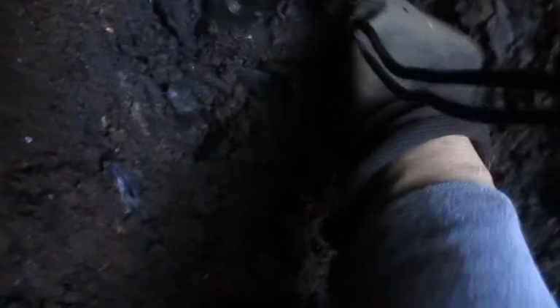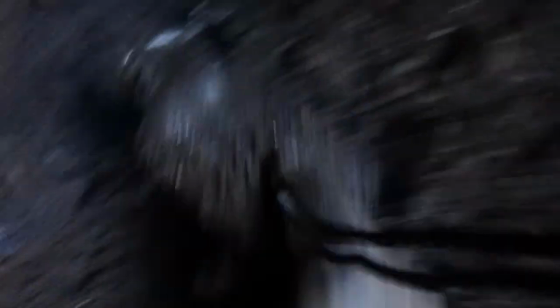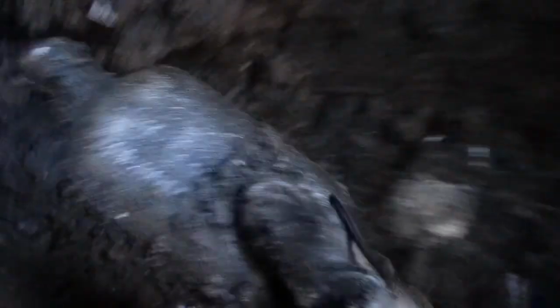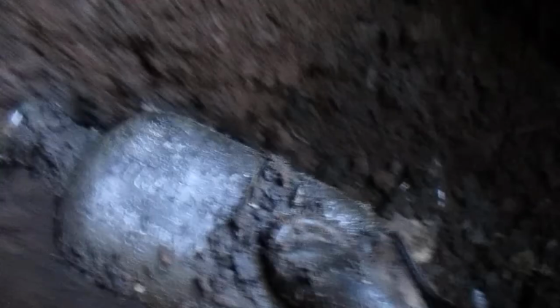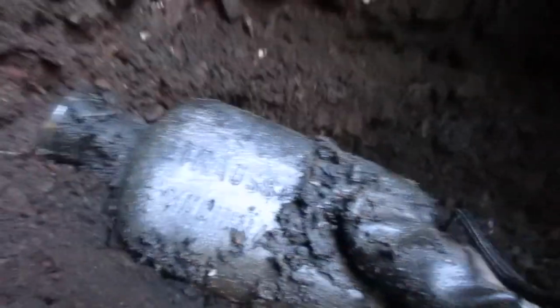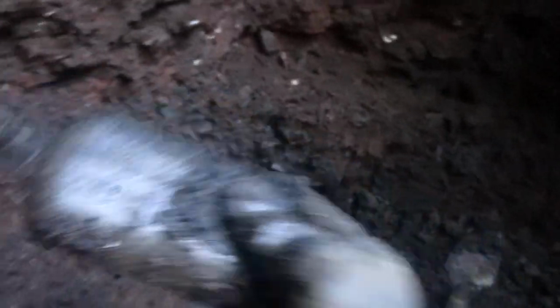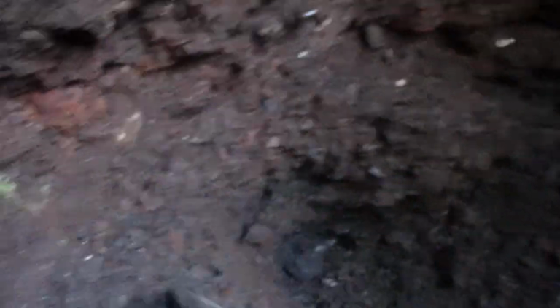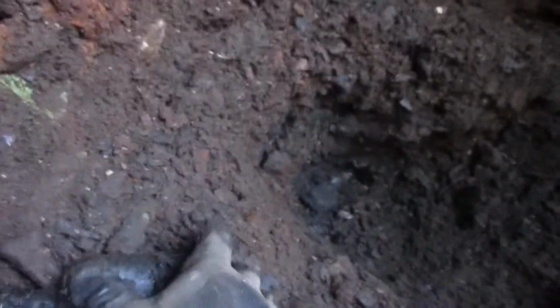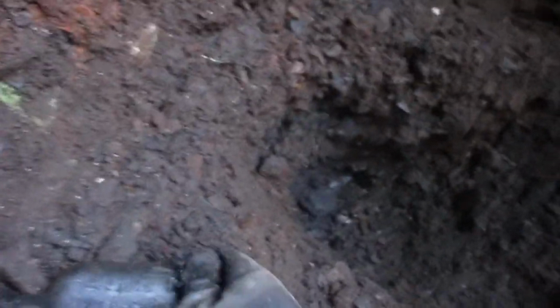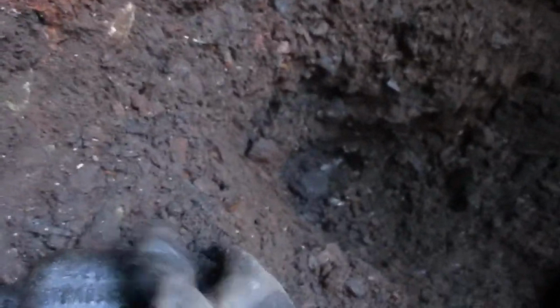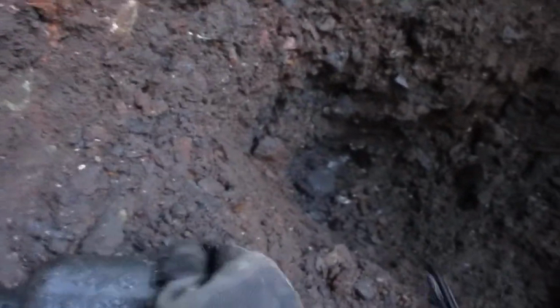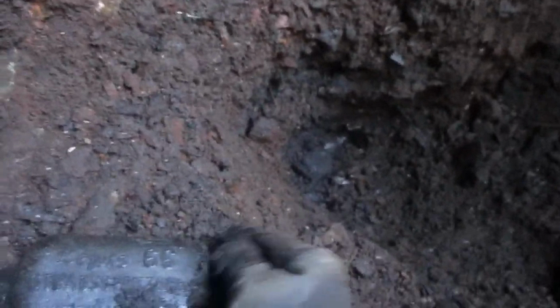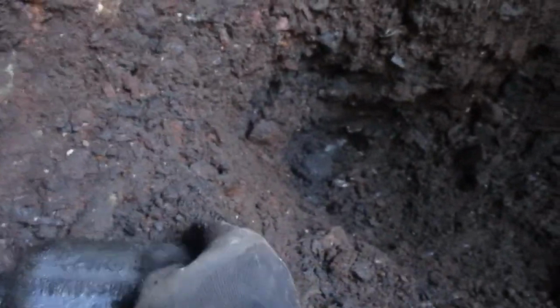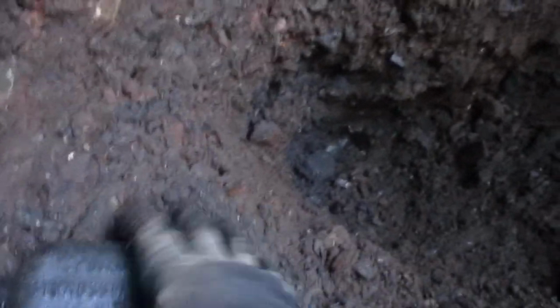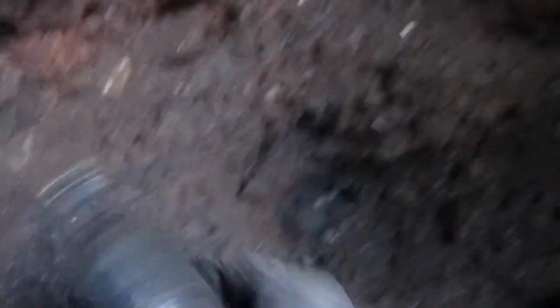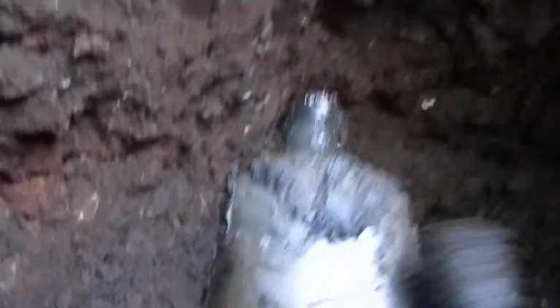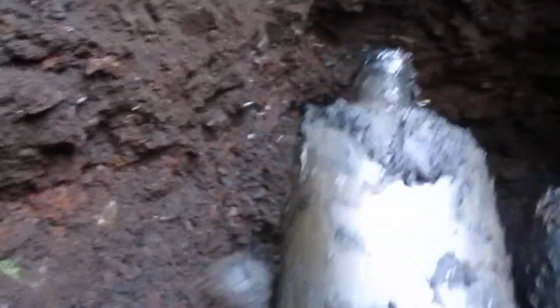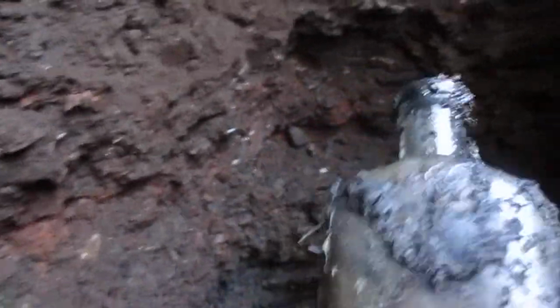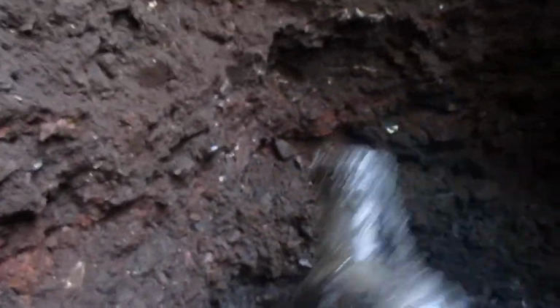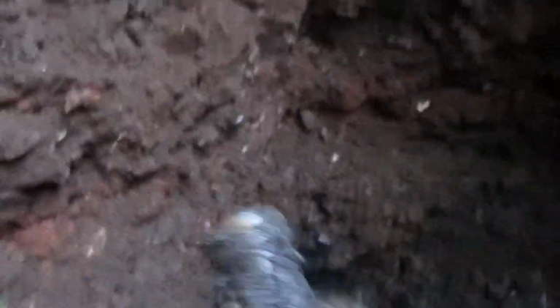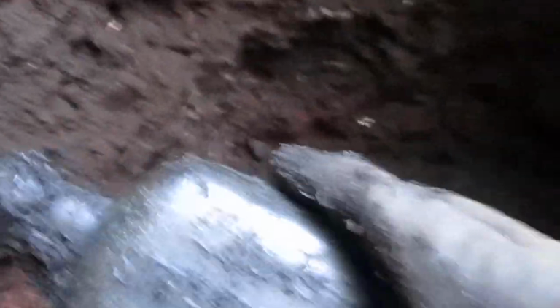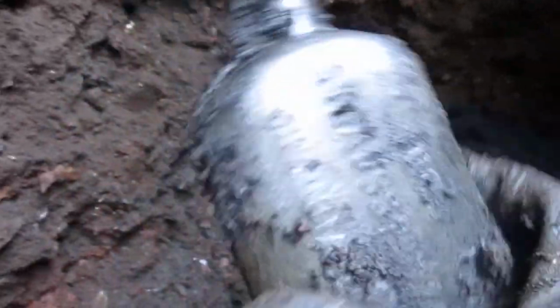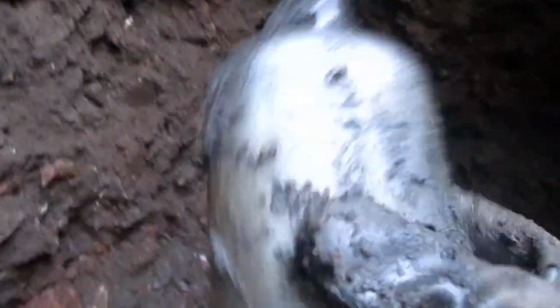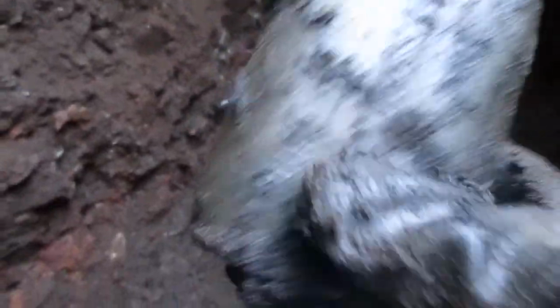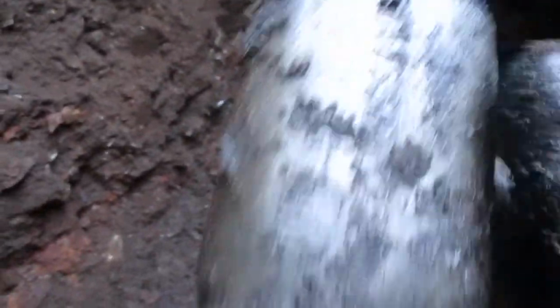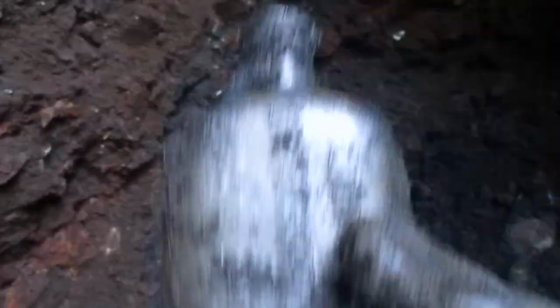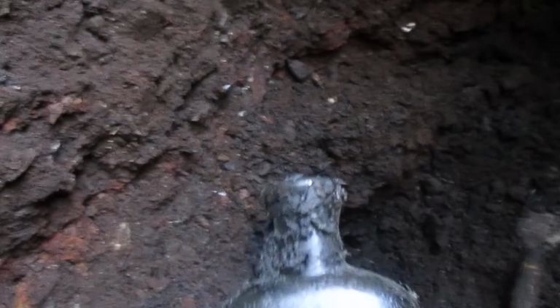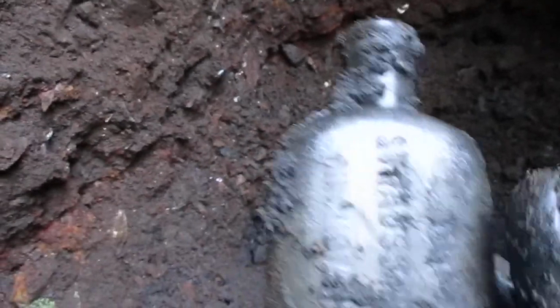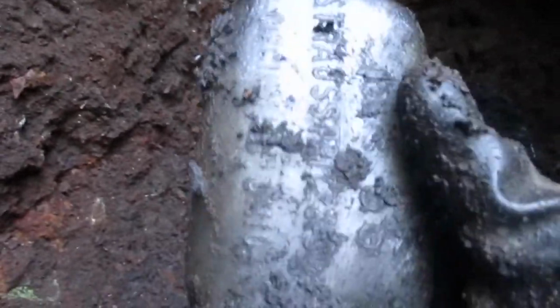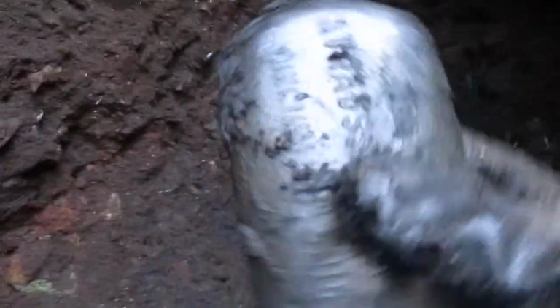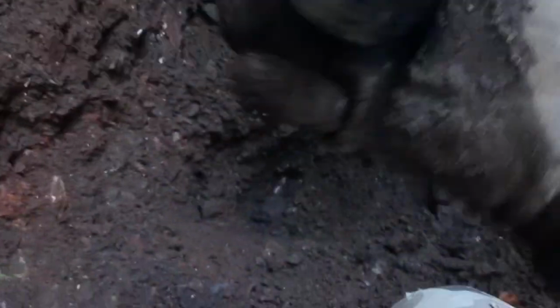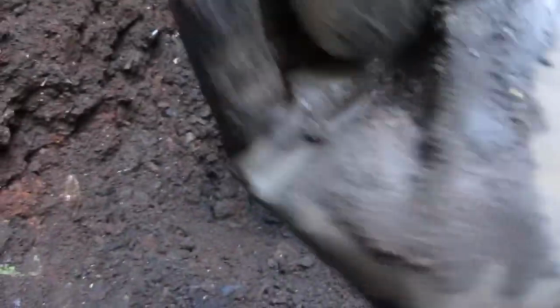Here we go. It's a flask, and it is a Louis 66. Common whiskey flask, but it's down here. We've got a good find for us today.